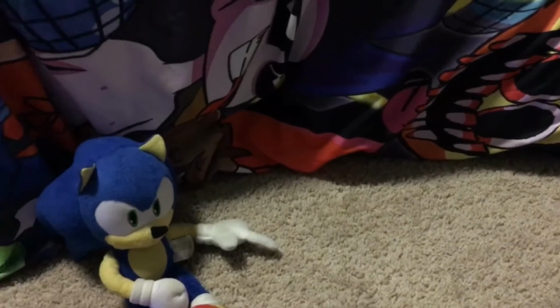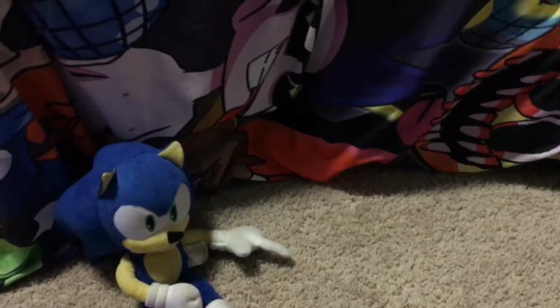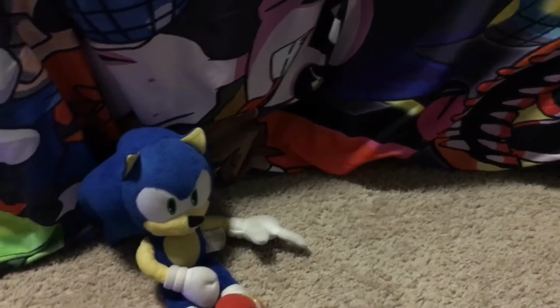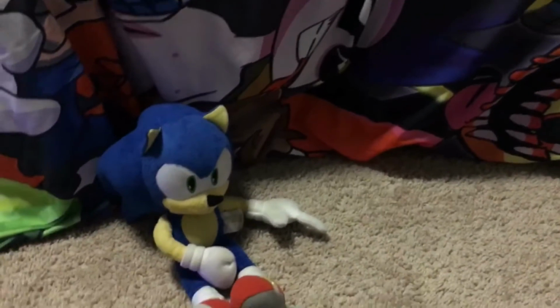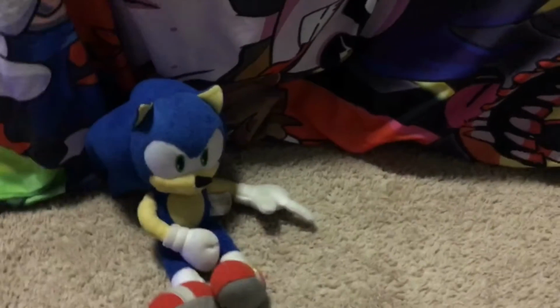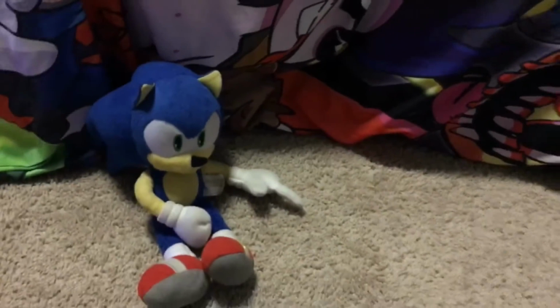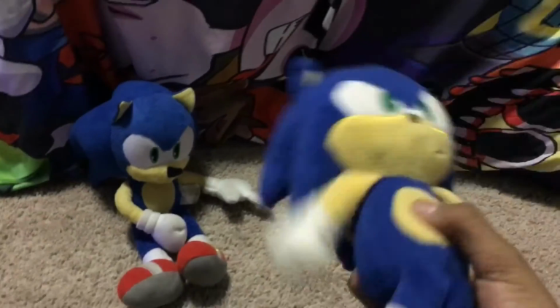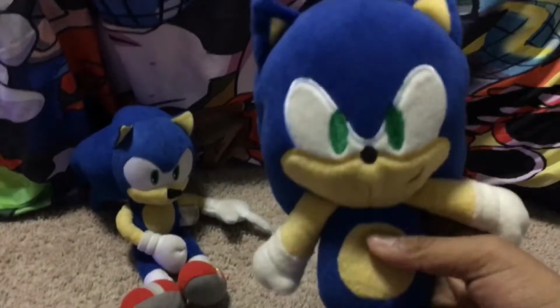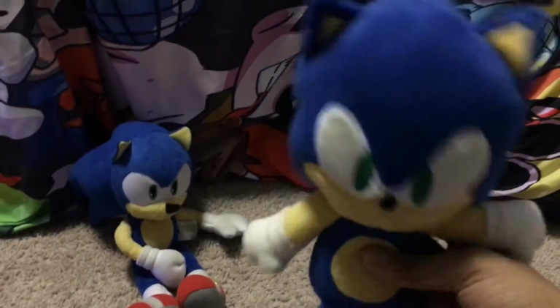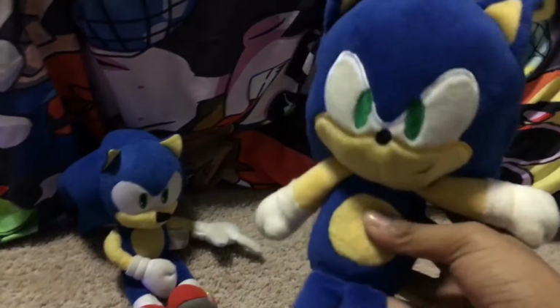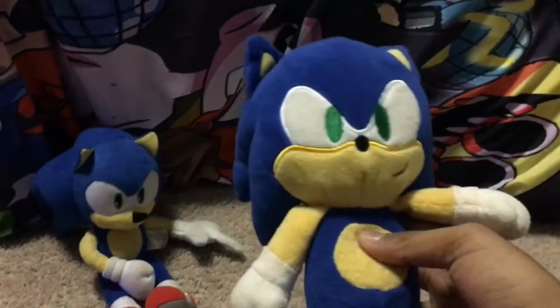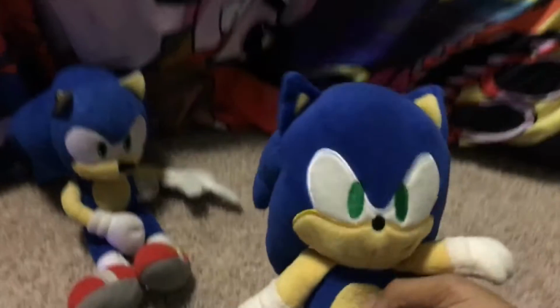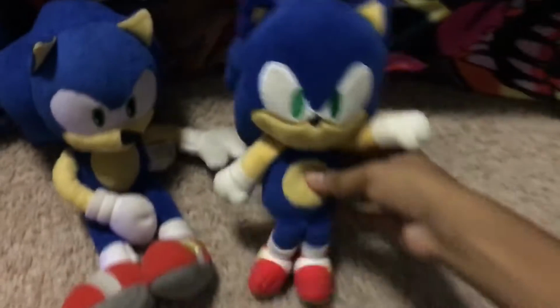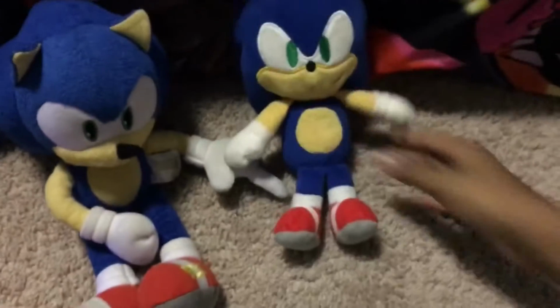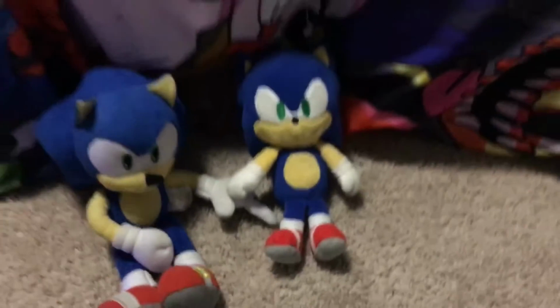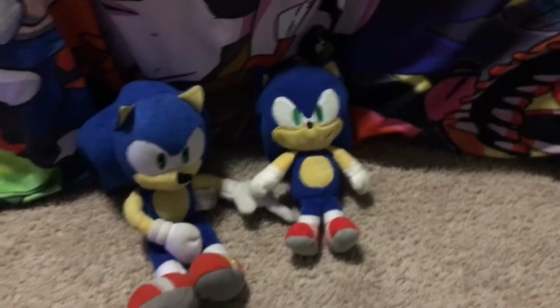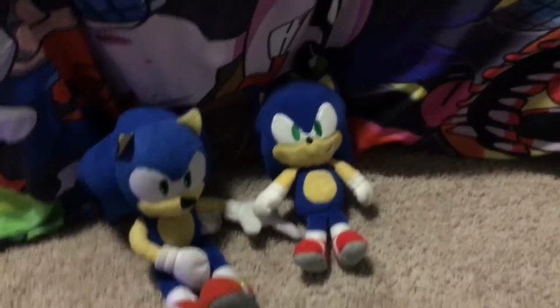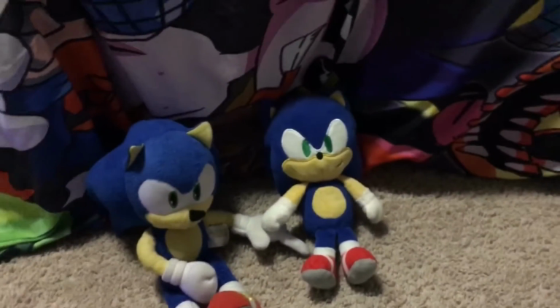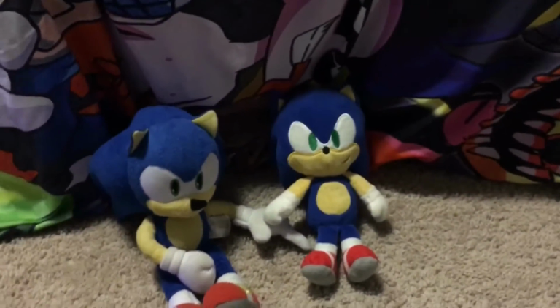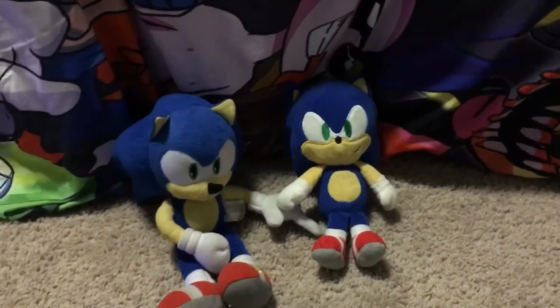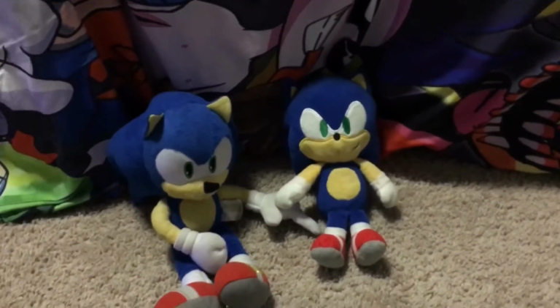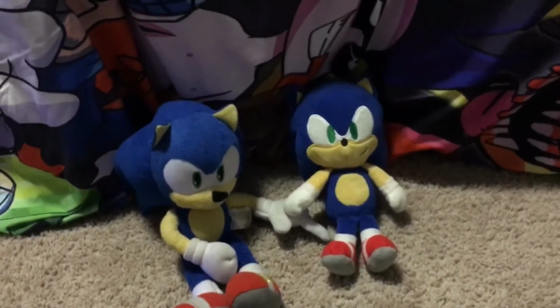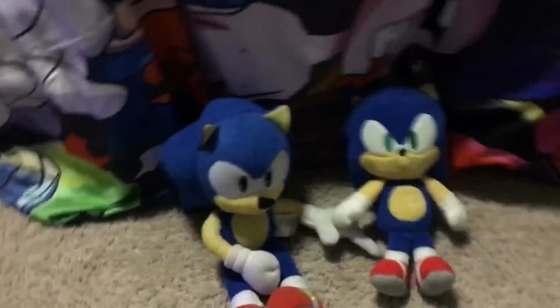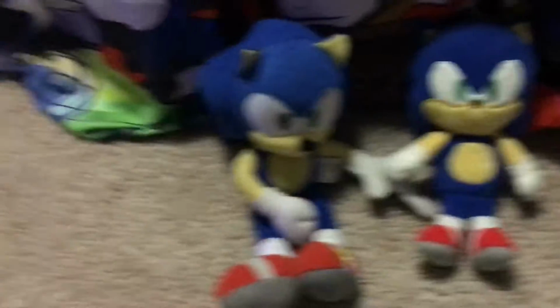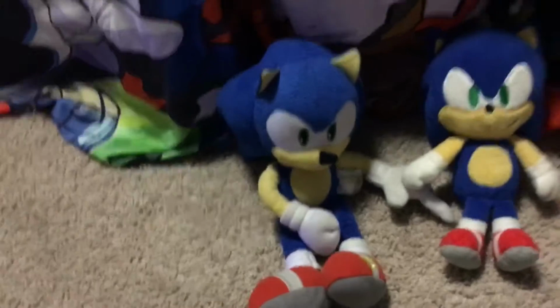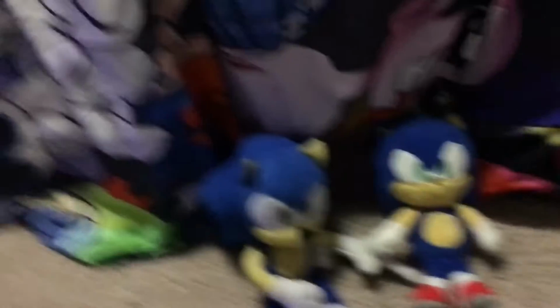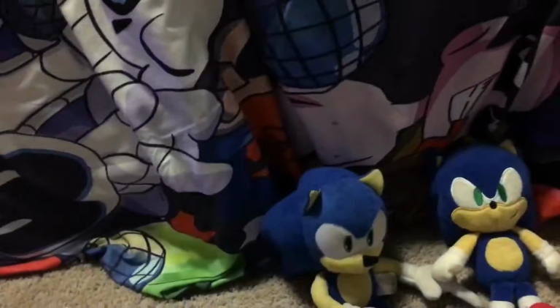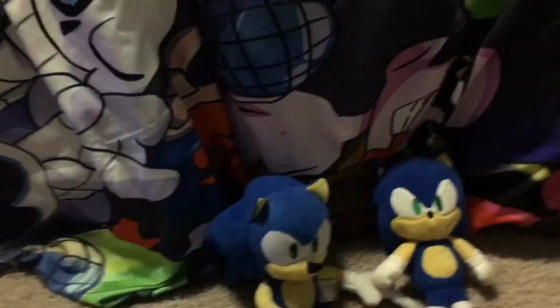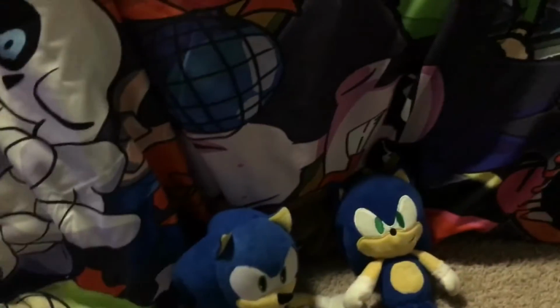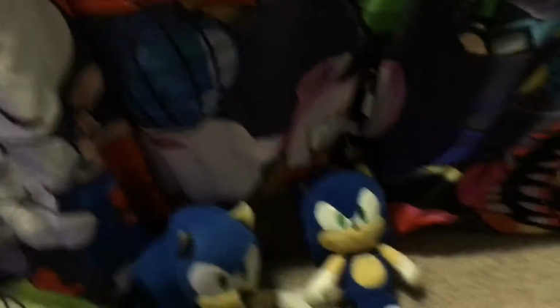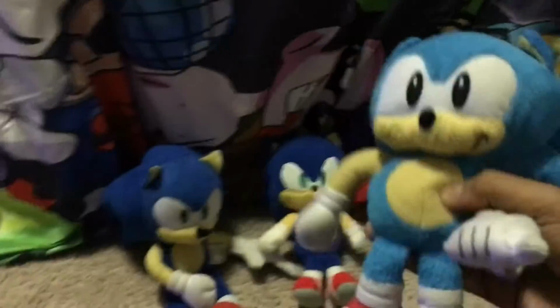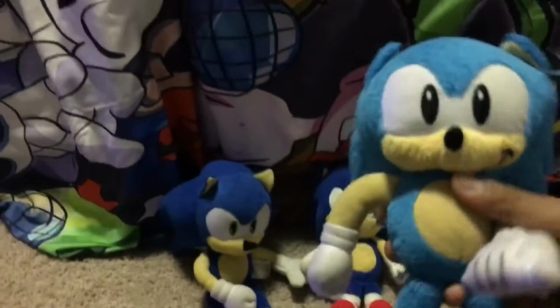And then here is my funny Sonic, which I like to call mini Sonic. And then here is my classic Sonic plush, so first I just called it Sonic plush.